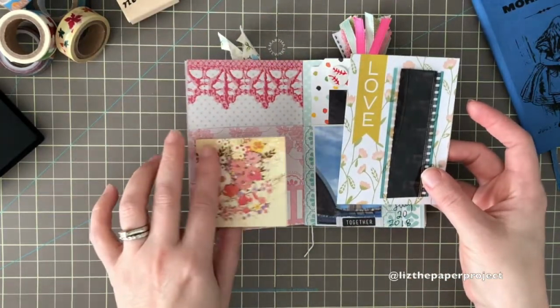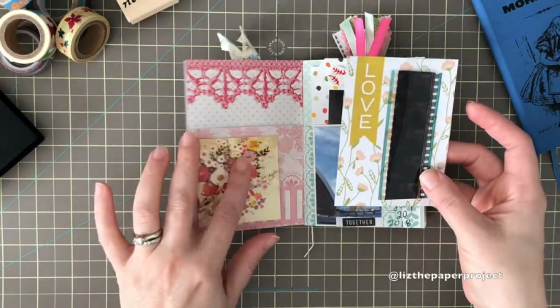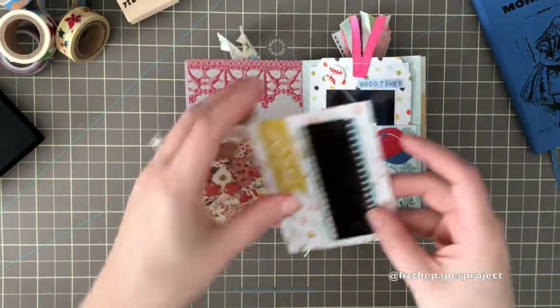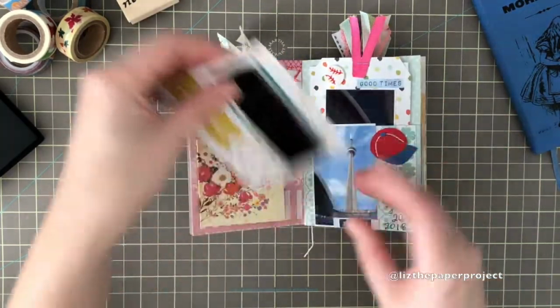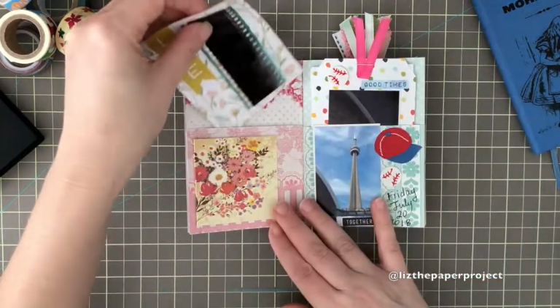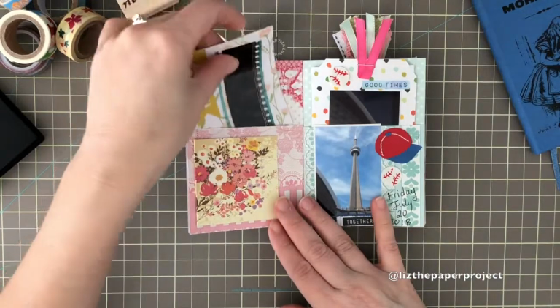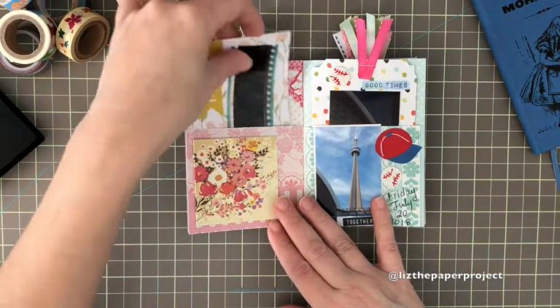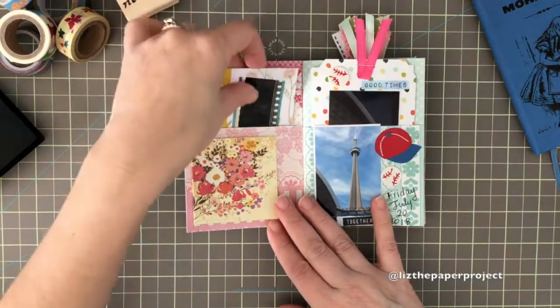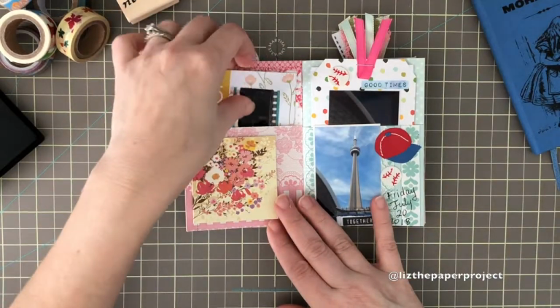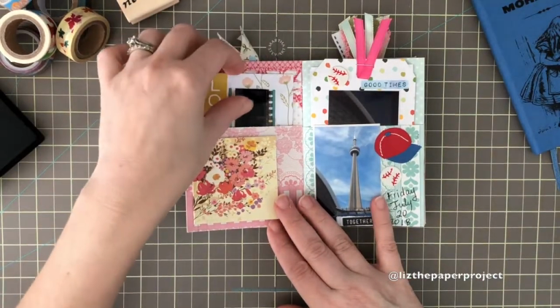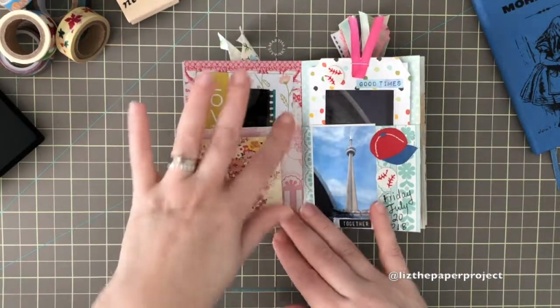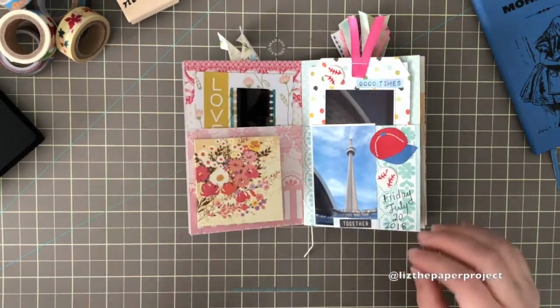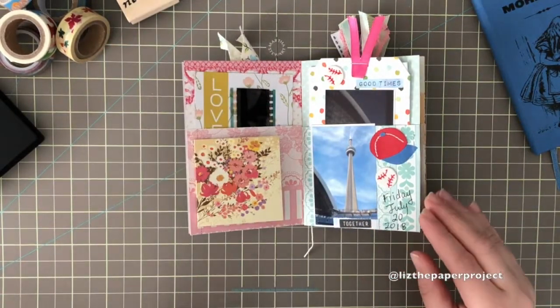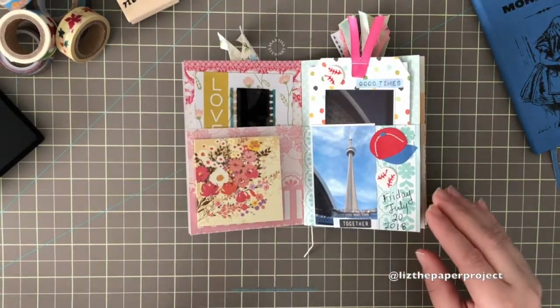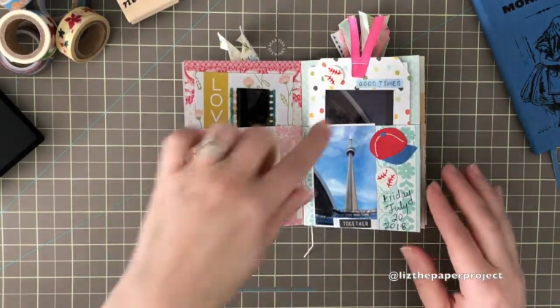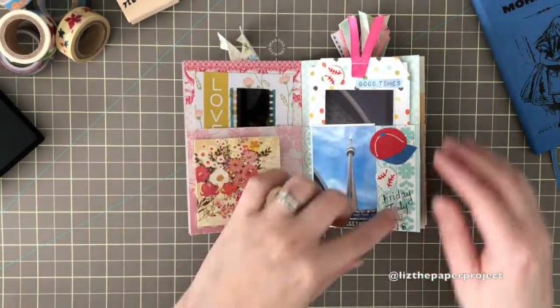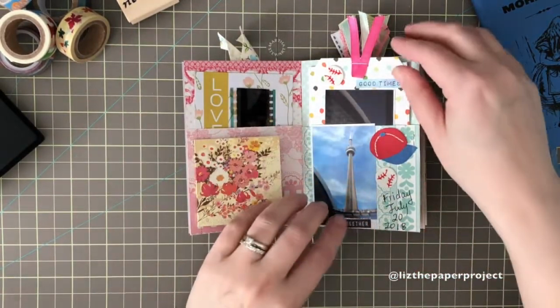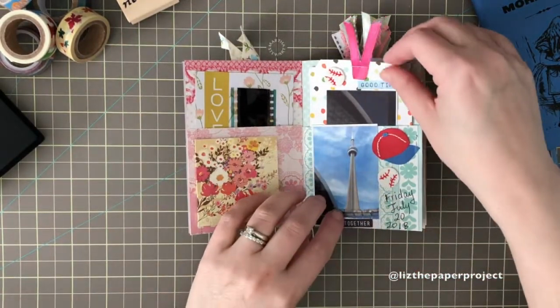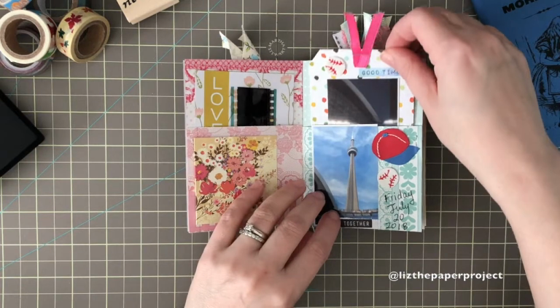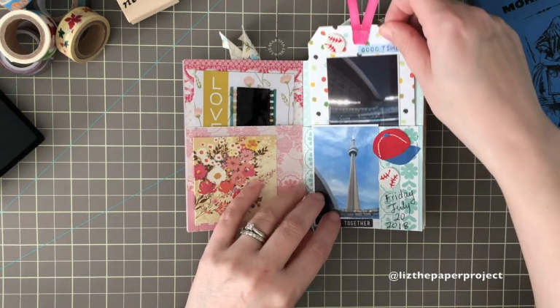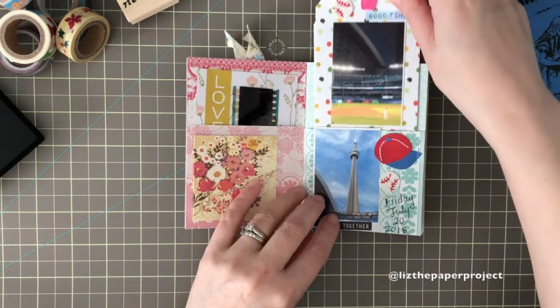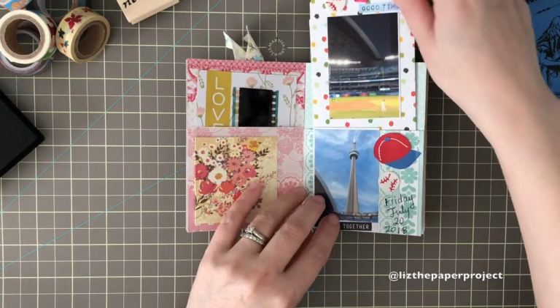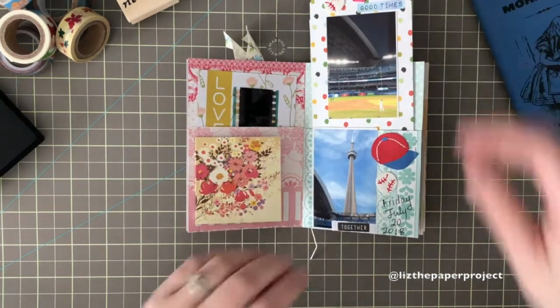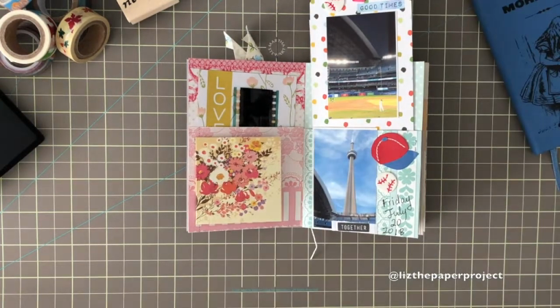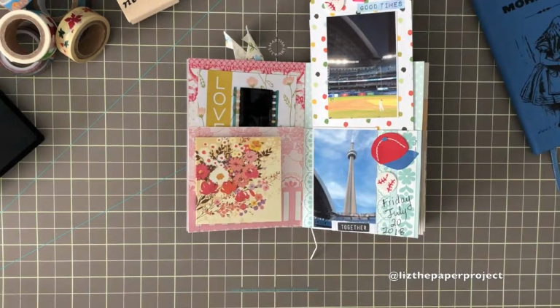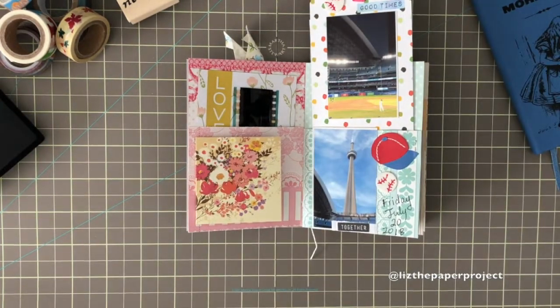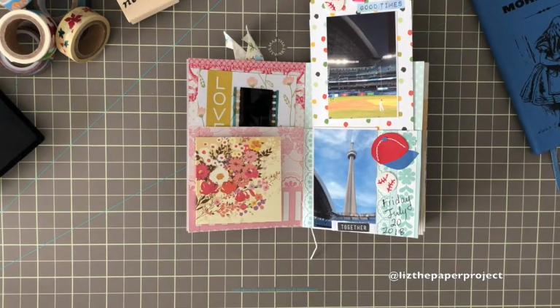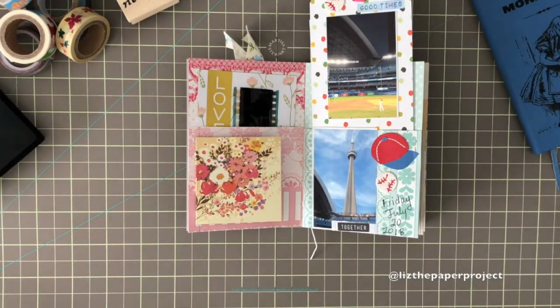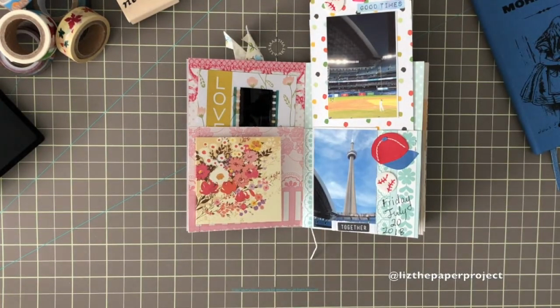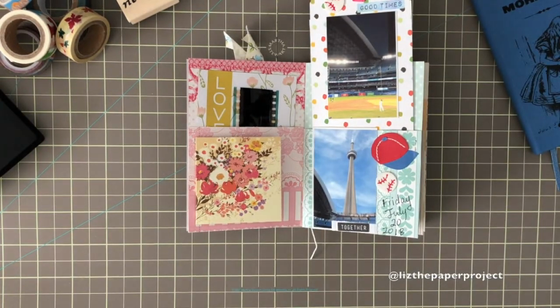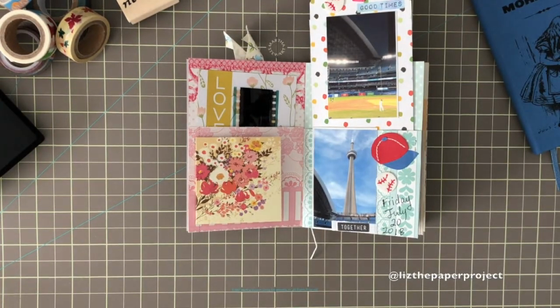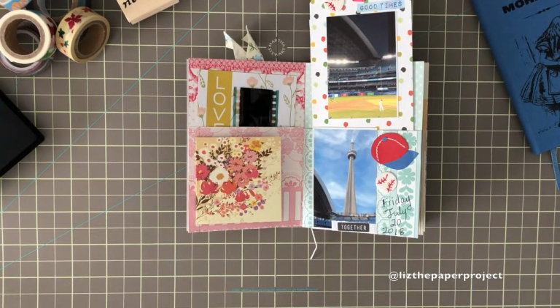I received a card from Patty Lang — she sent me a package of goodies — so I documented that. This next one is documenting a baseball game that my family and I went to. It was just such a perfect night.